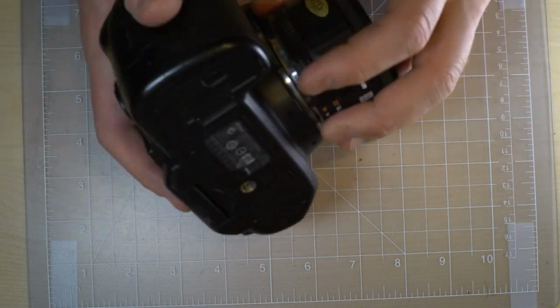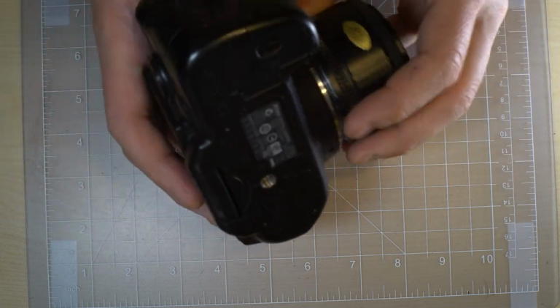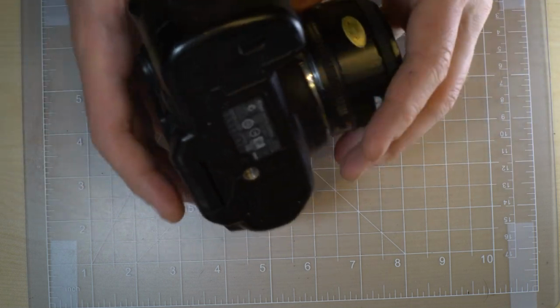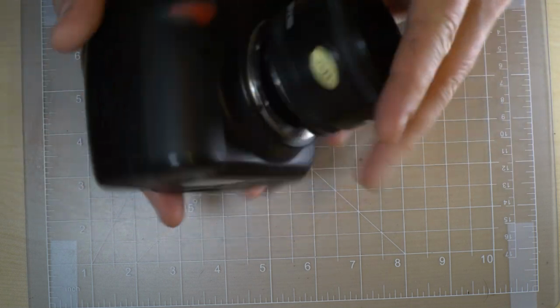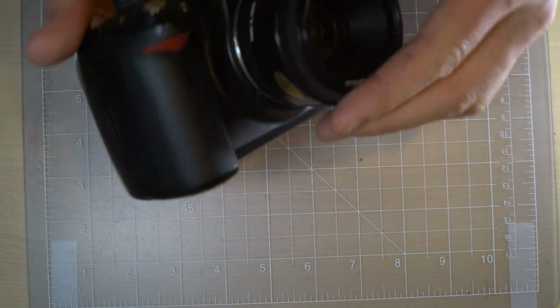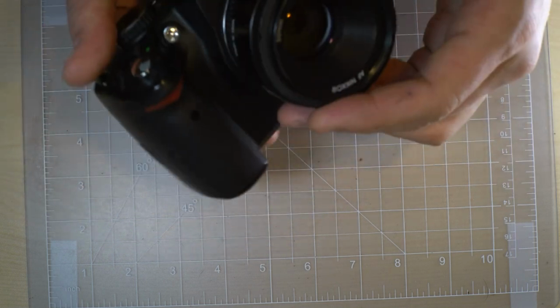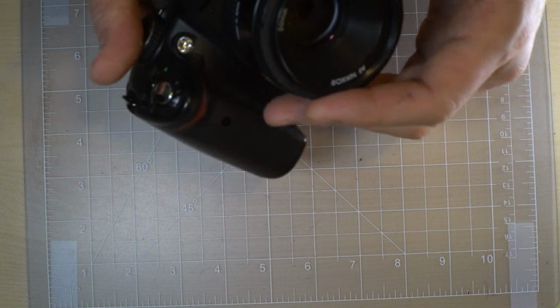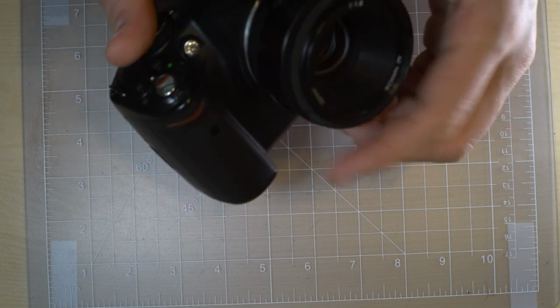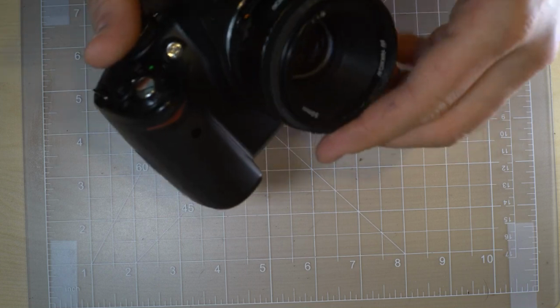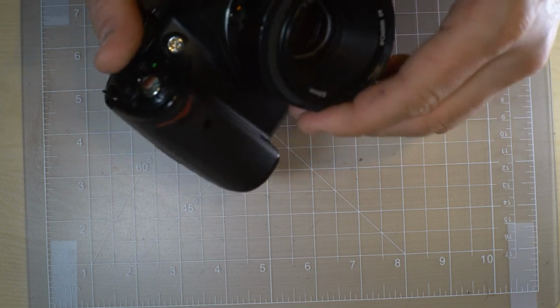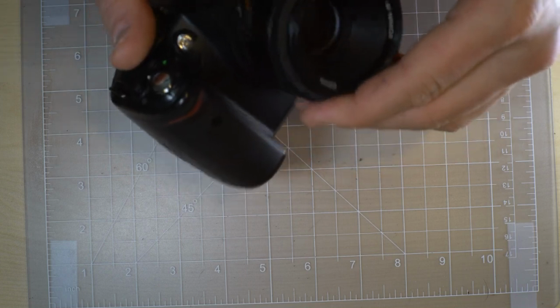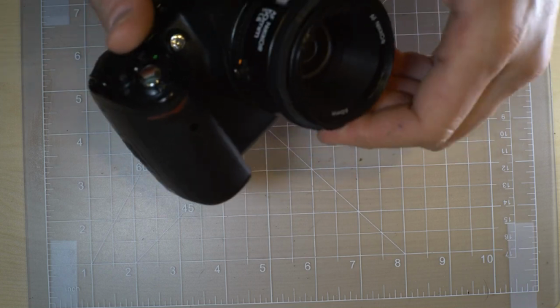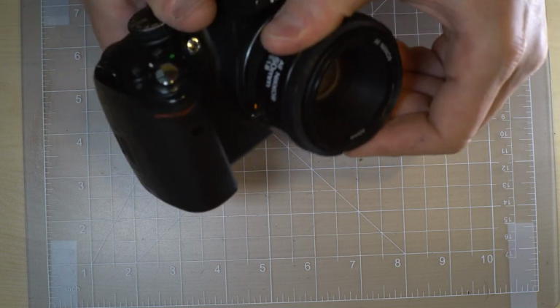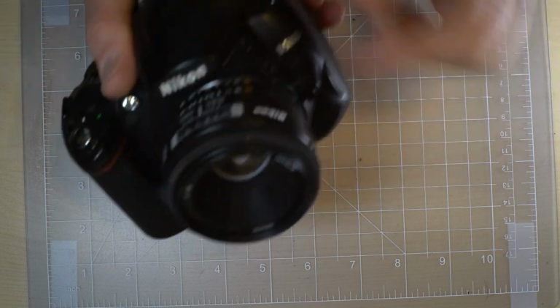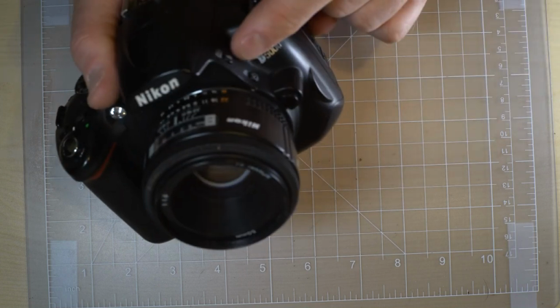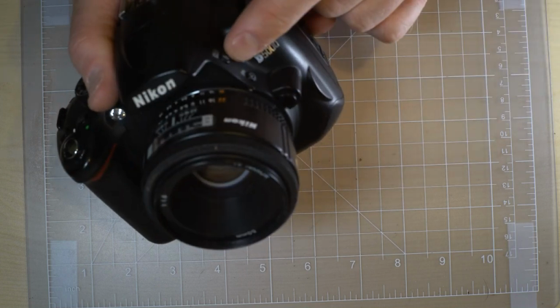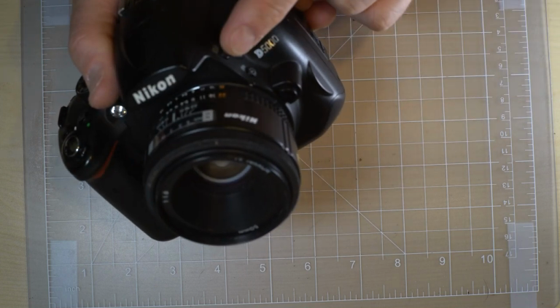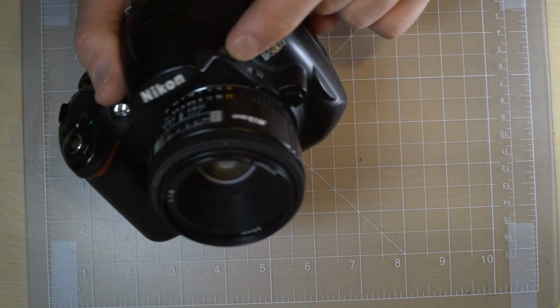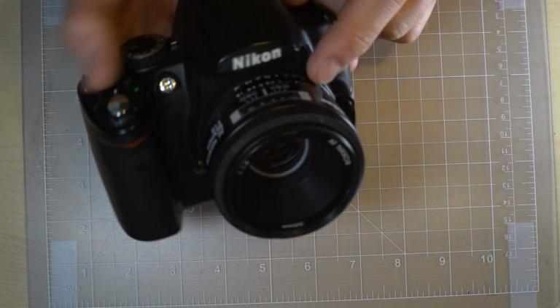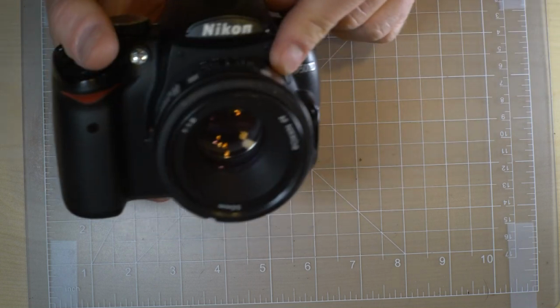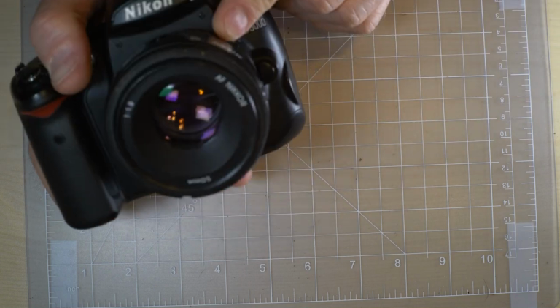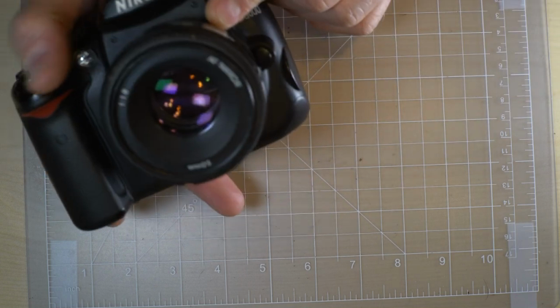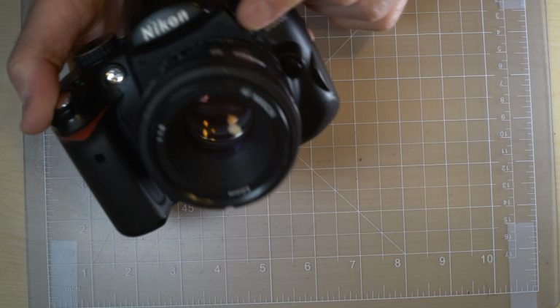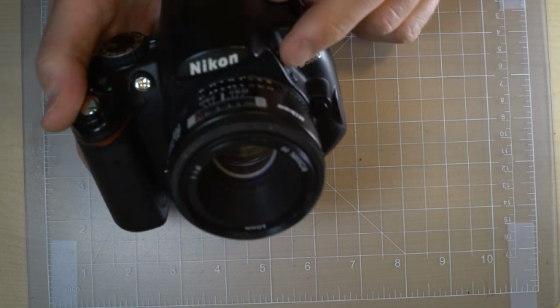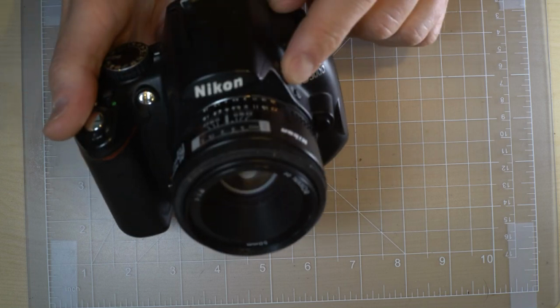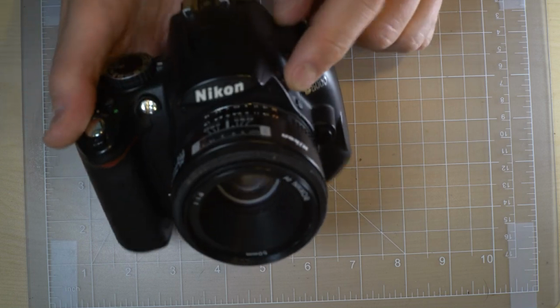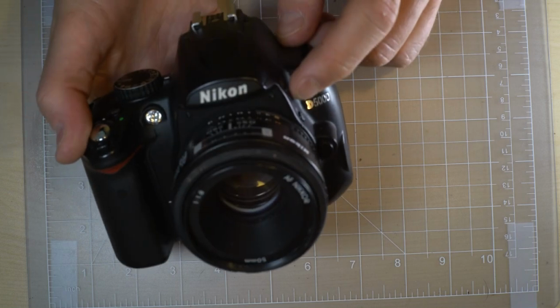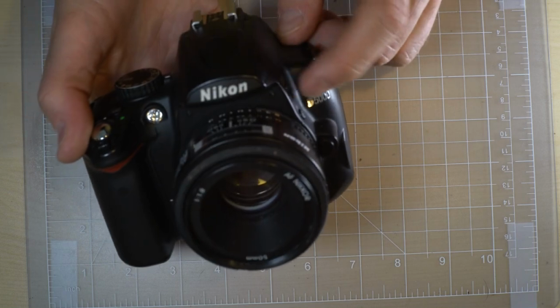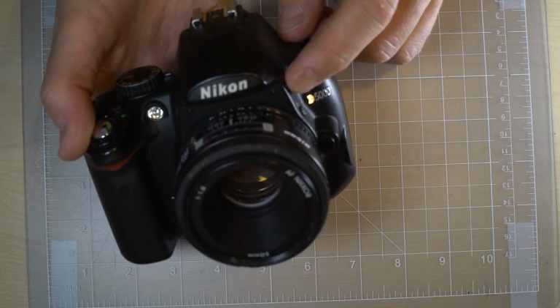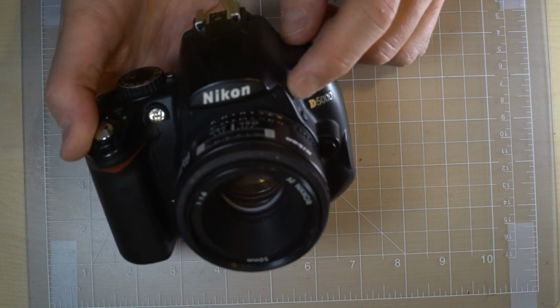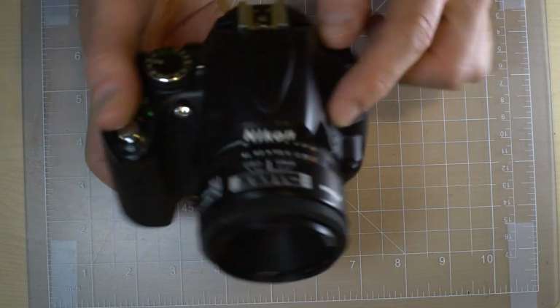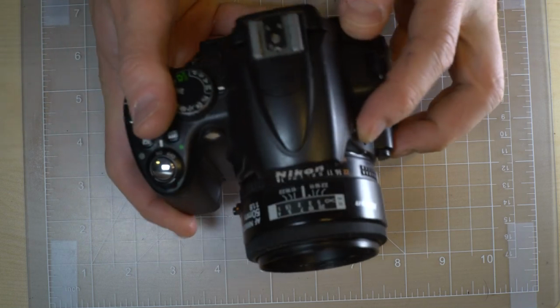The flash sync on this camera, whether you're using the on-camera flash or an off-camera flash,